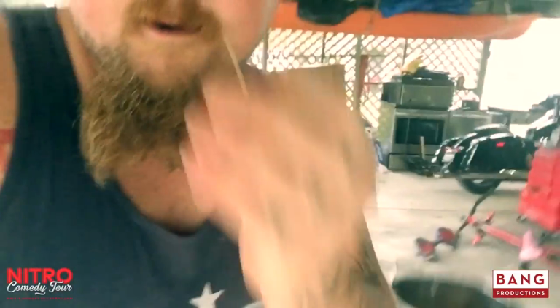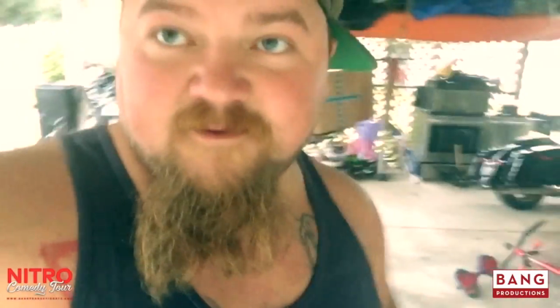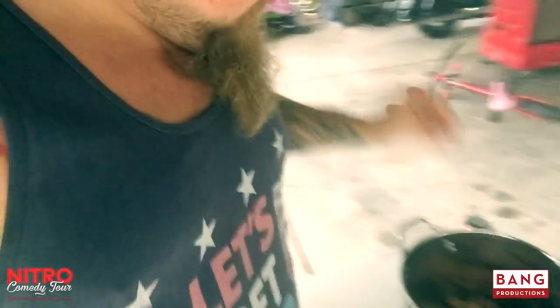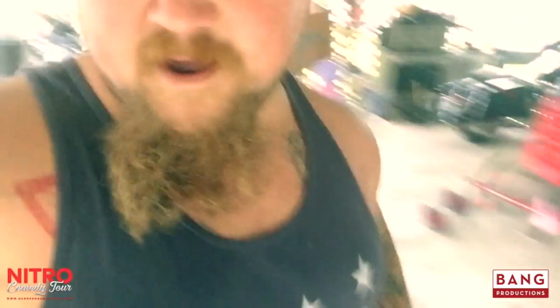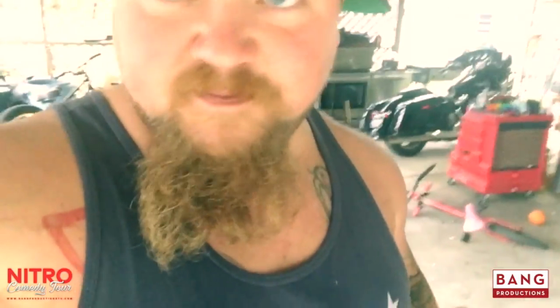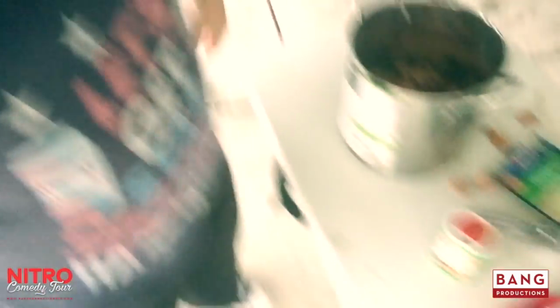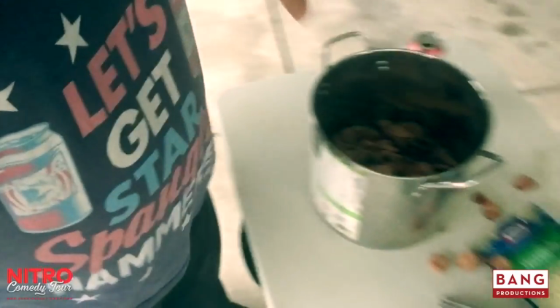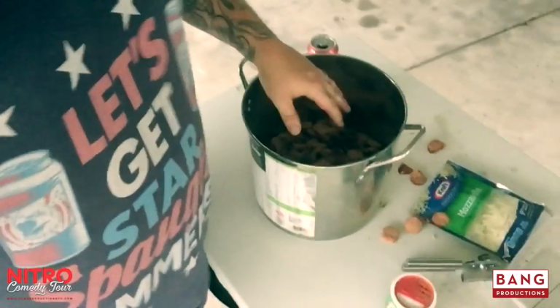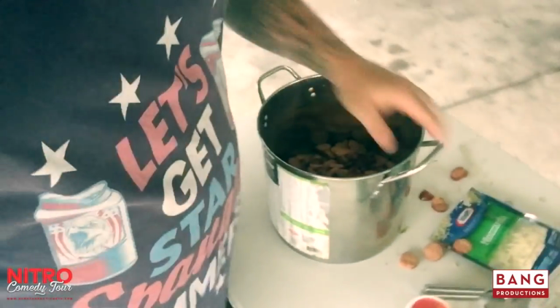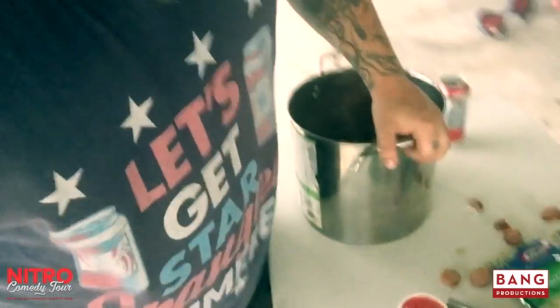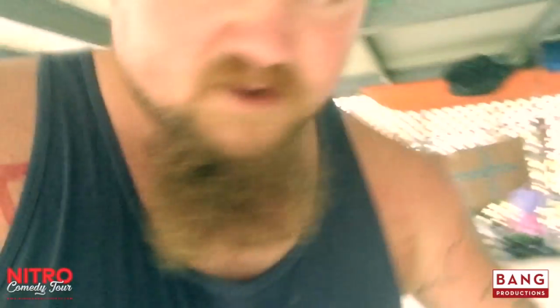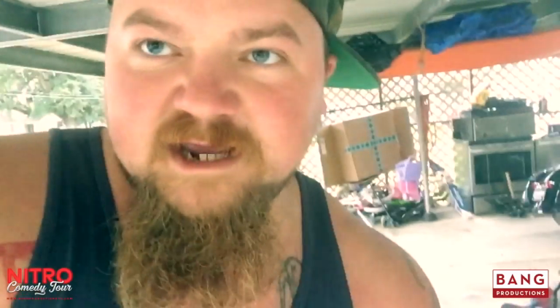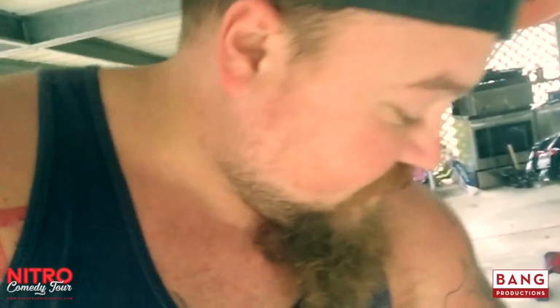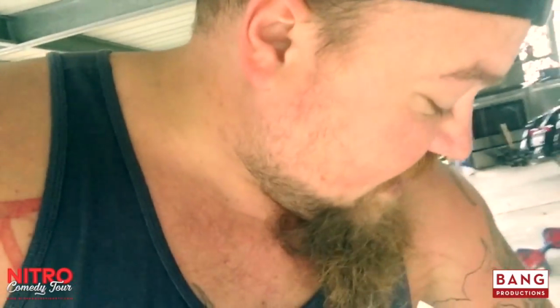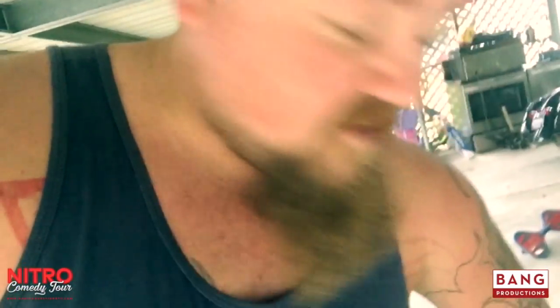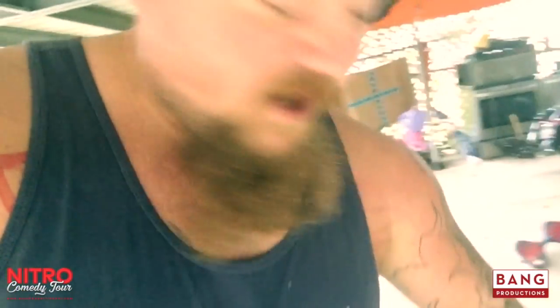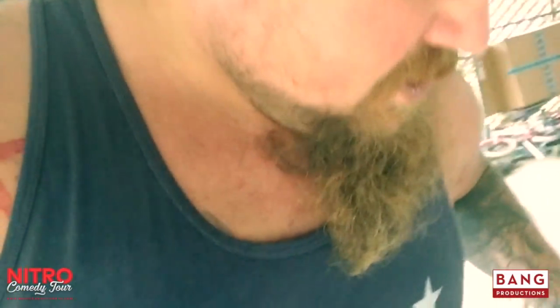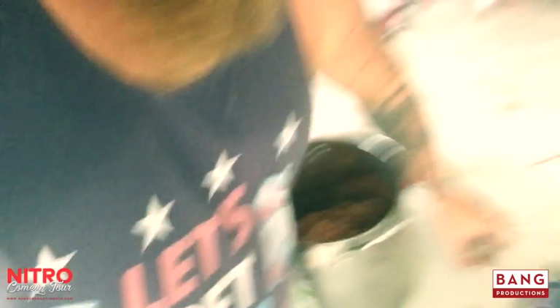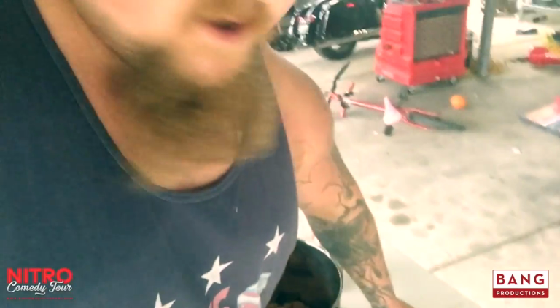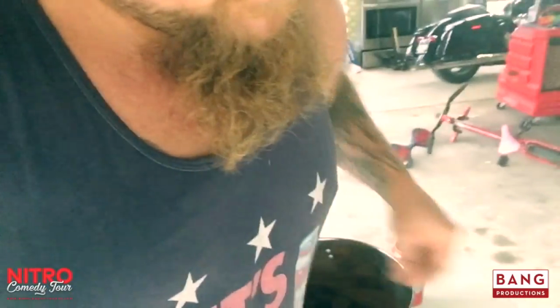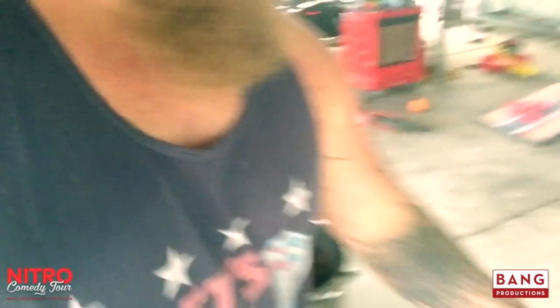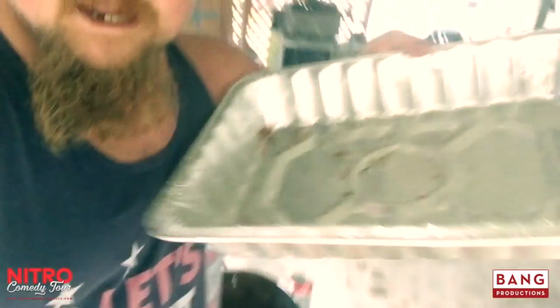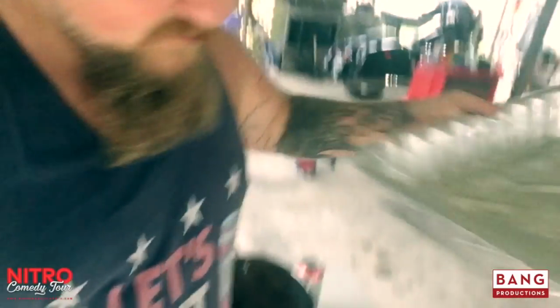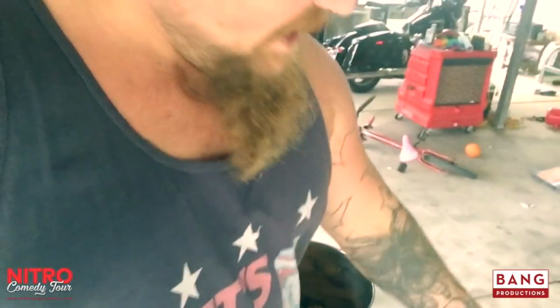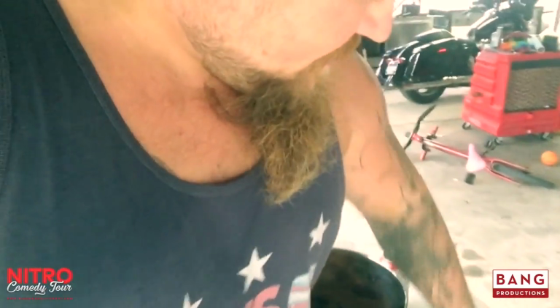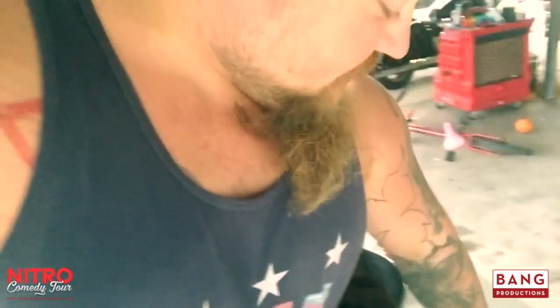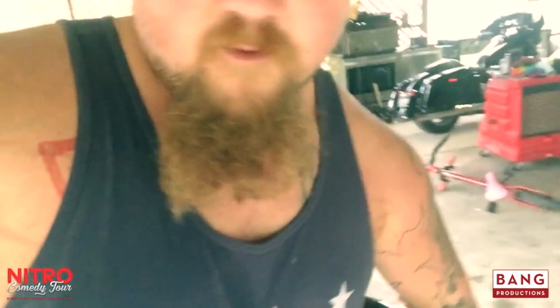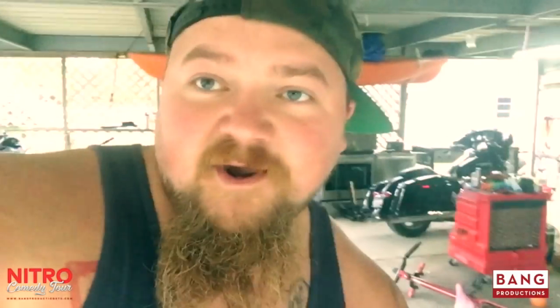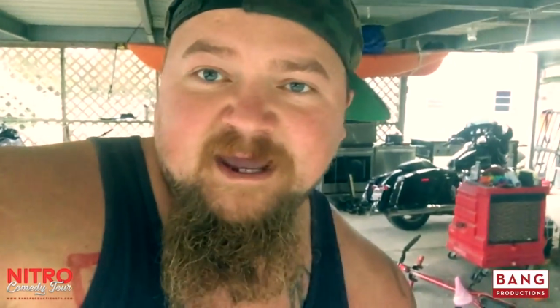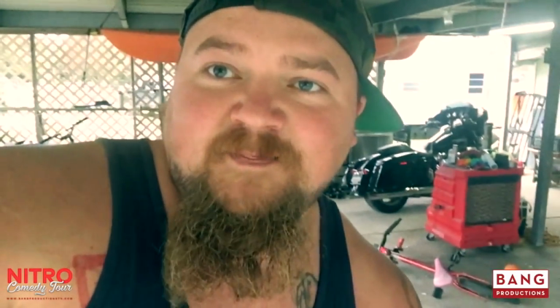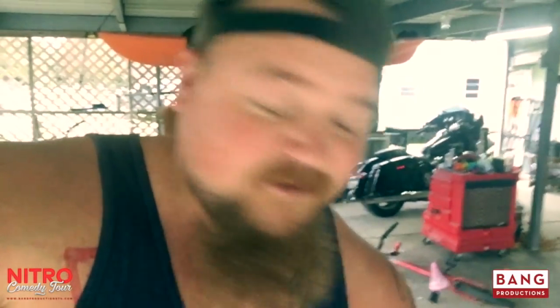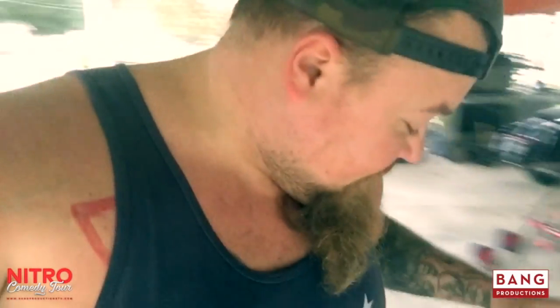Hurry up and get that one off the ground so nobody knows about it. Now I'm going to mix all this up. Then we're going to take and put them inside the bell peppers. We're going to put the bell peppers in this bad boy here and we're going to put it on the pit and let the pit do the work.